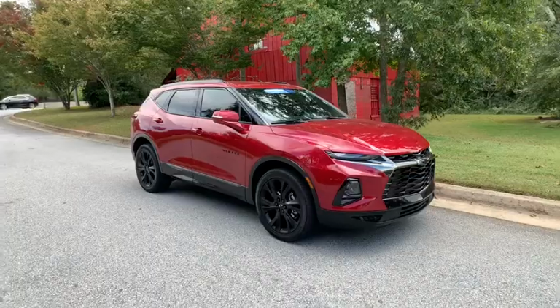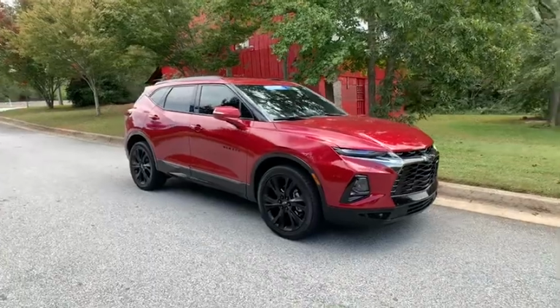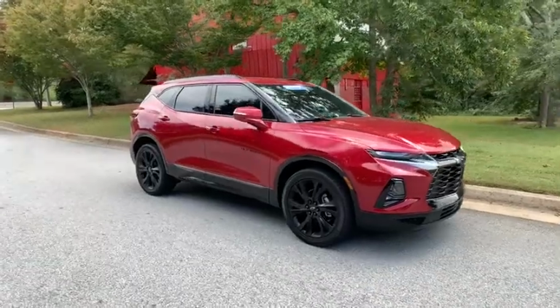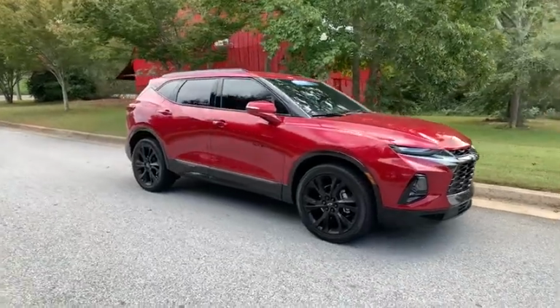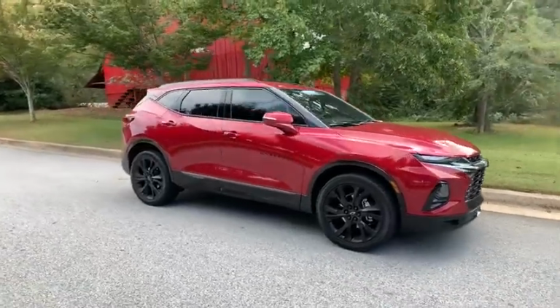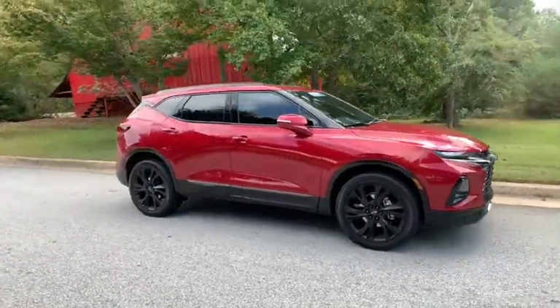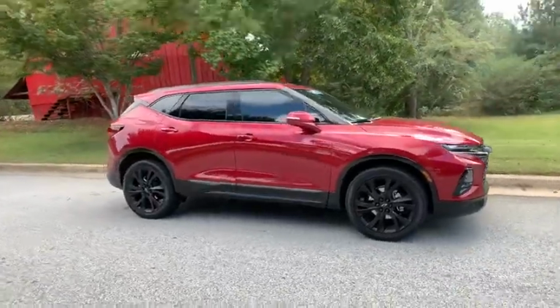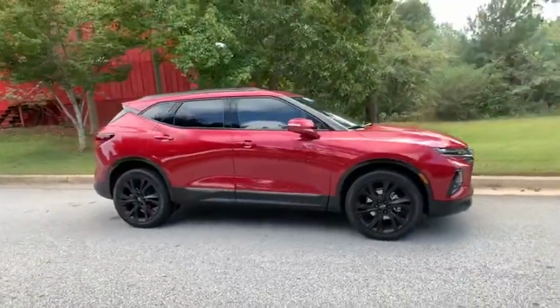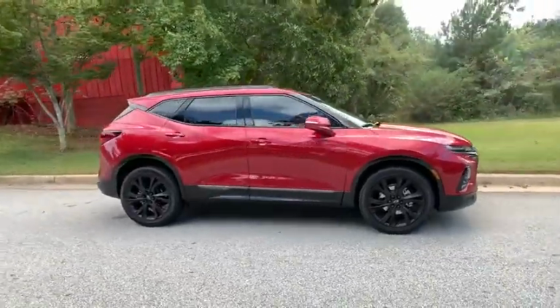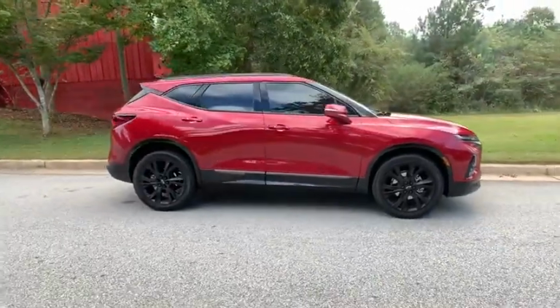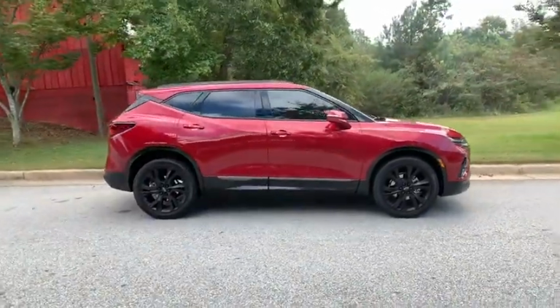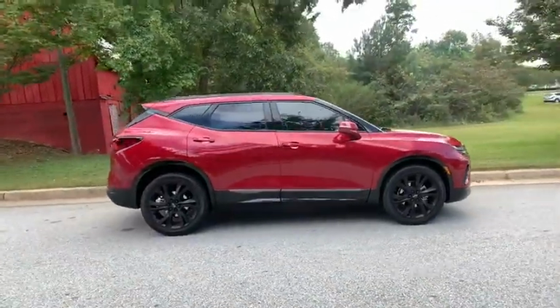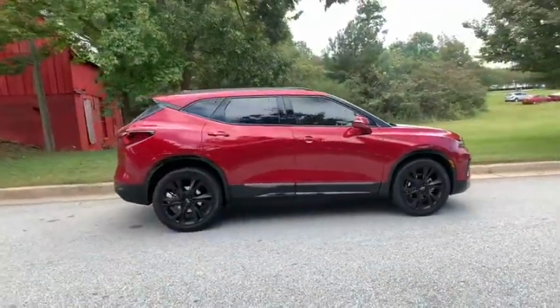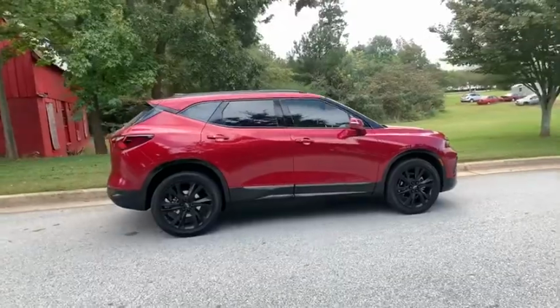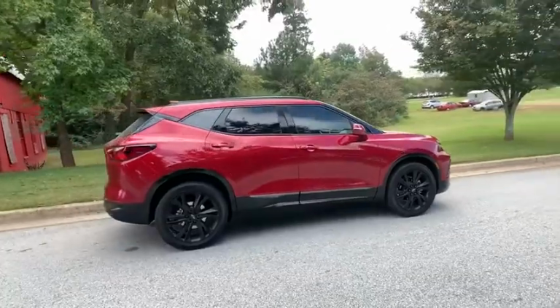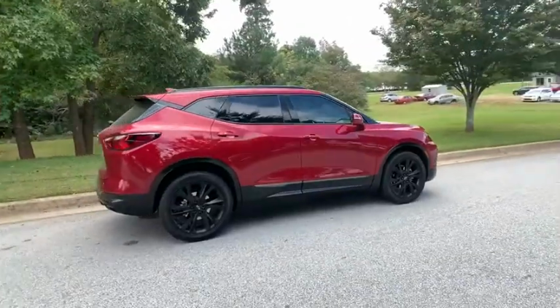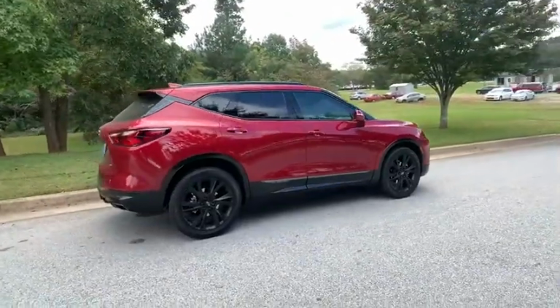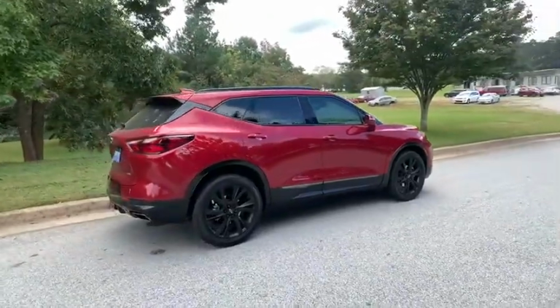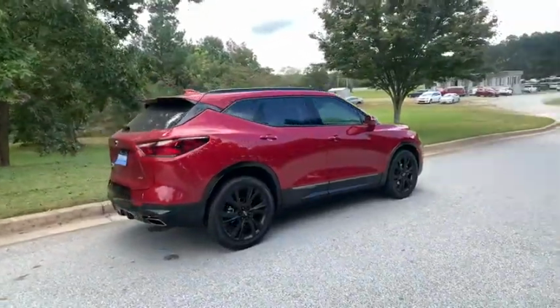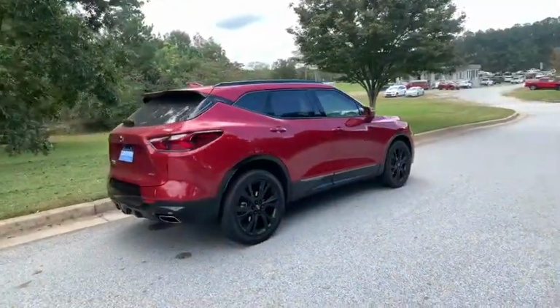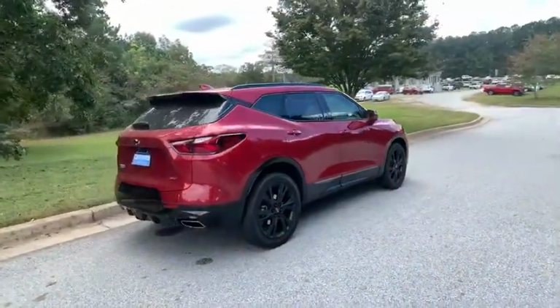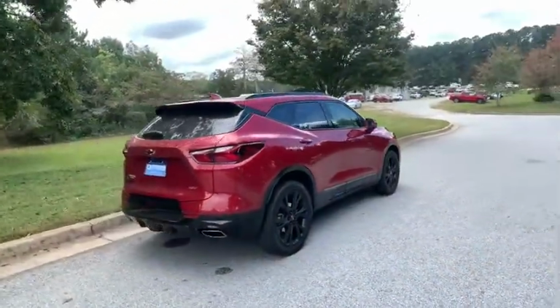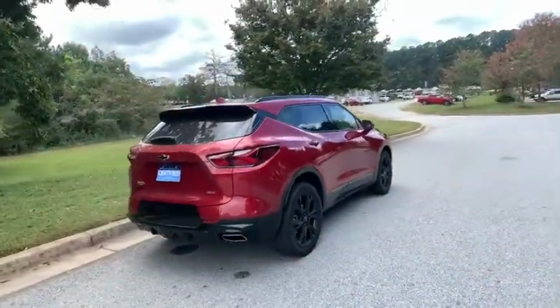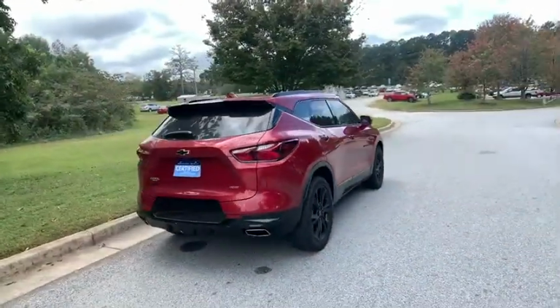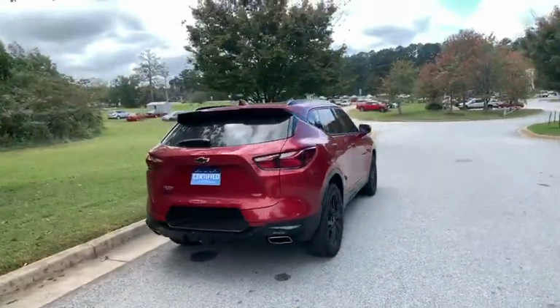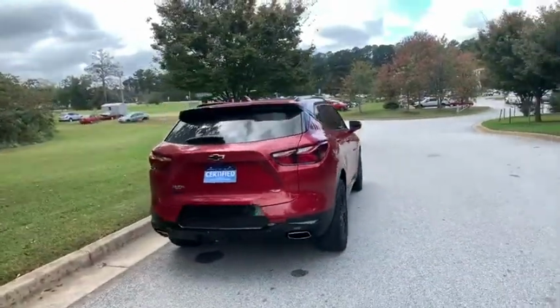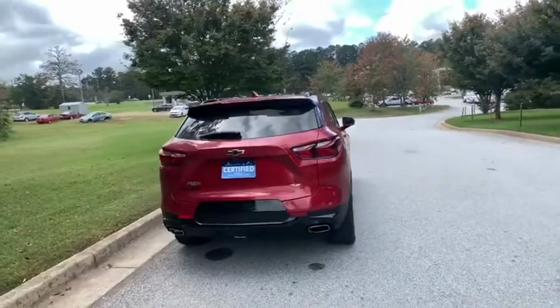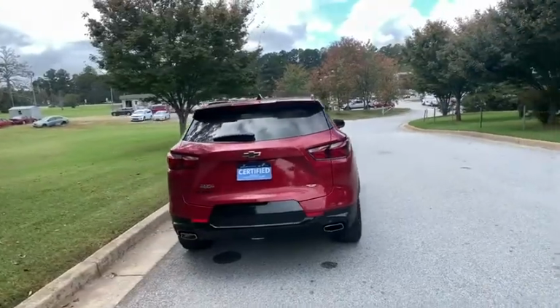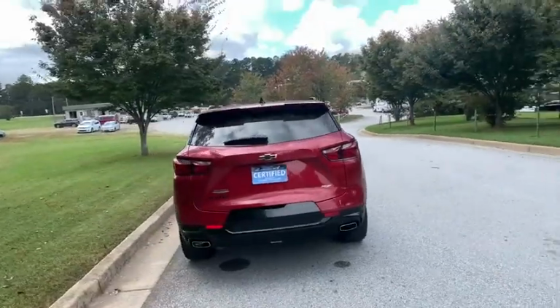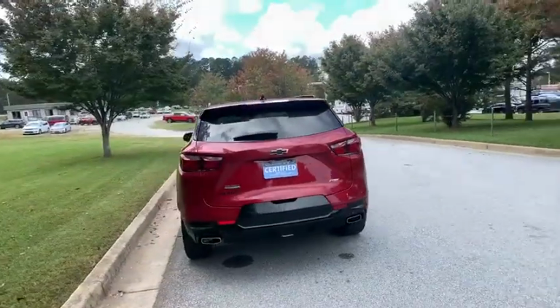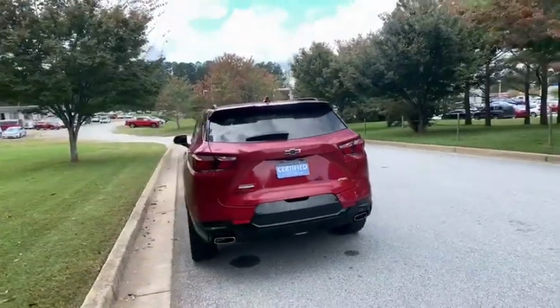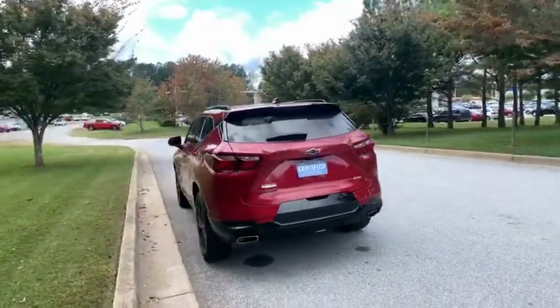We are pleased to show you the 2020 Chevrolet Blazer. The Chevrolet Blazer is fun to drive around town, comfortable to ride in, and decently capable off-road. This vehicle has less than 9,000 miles.